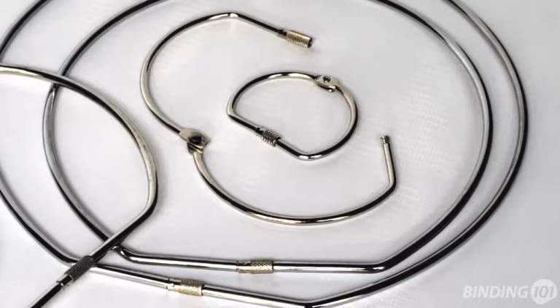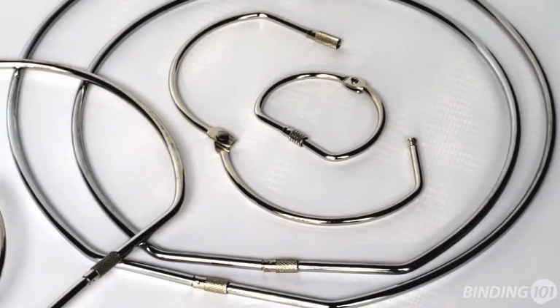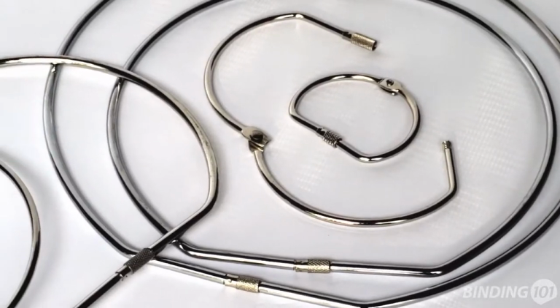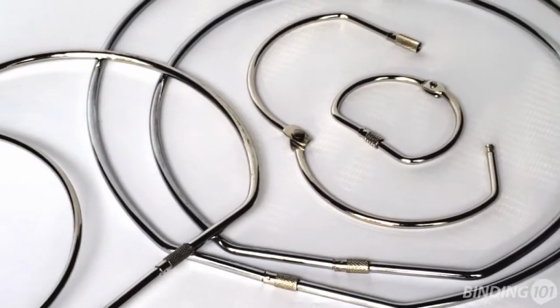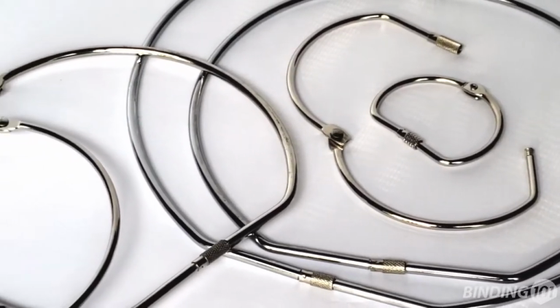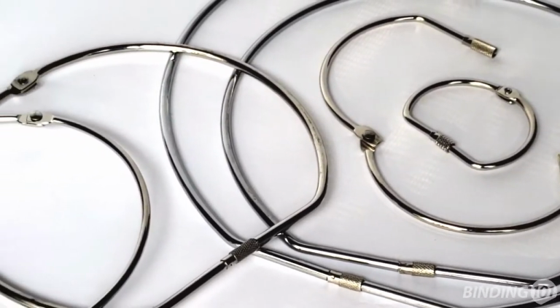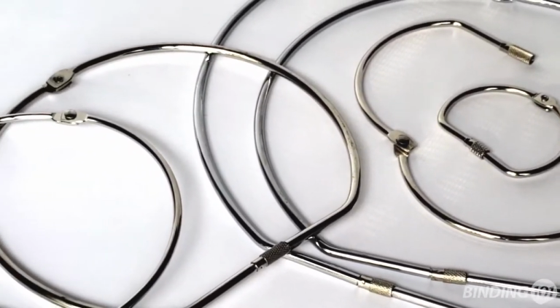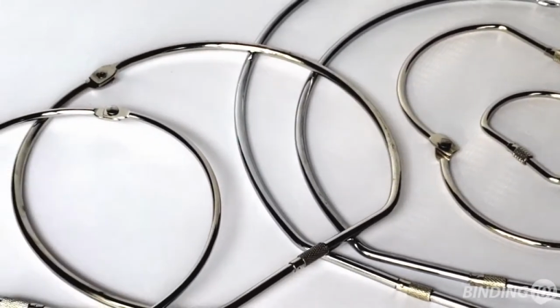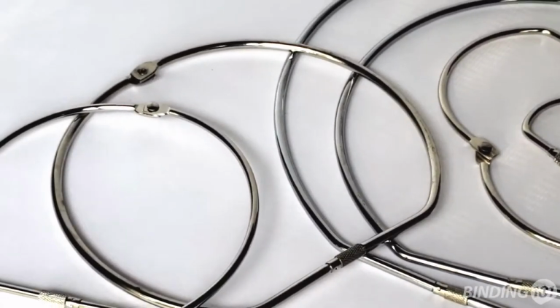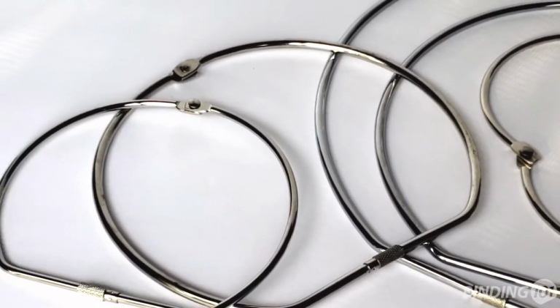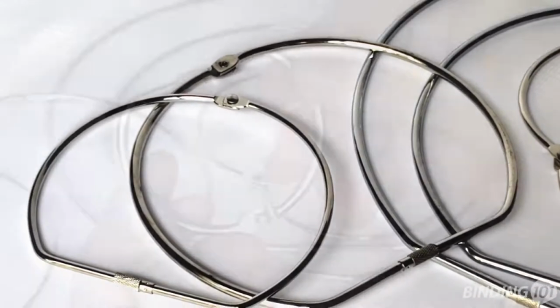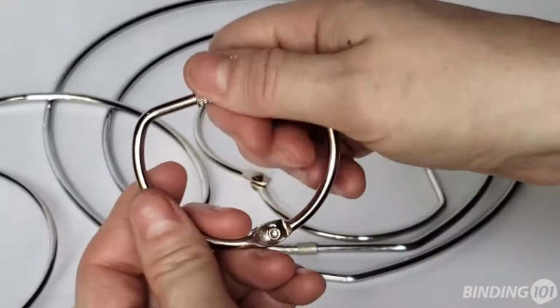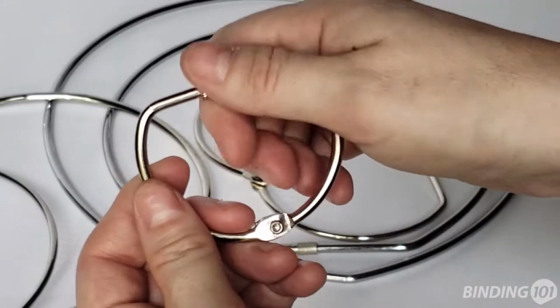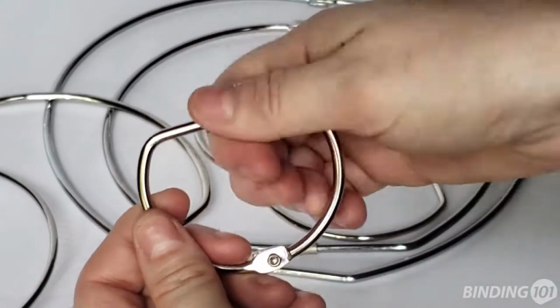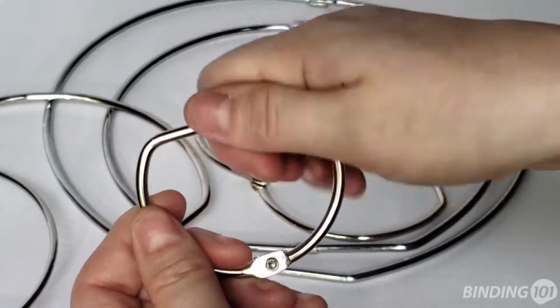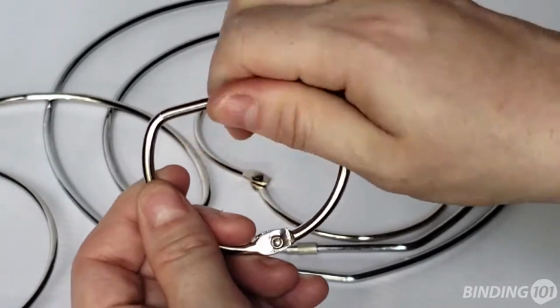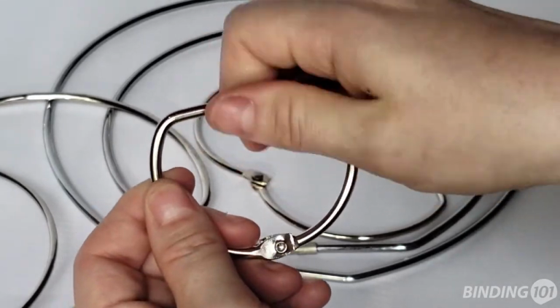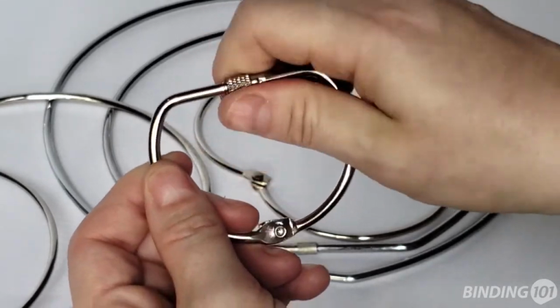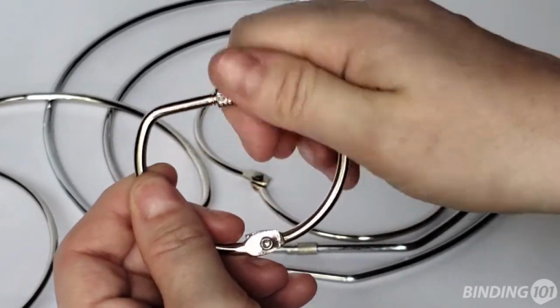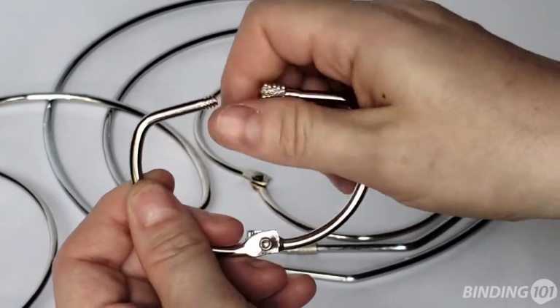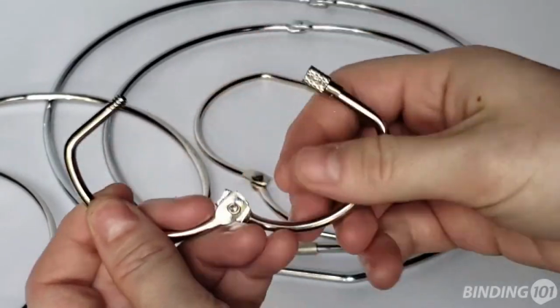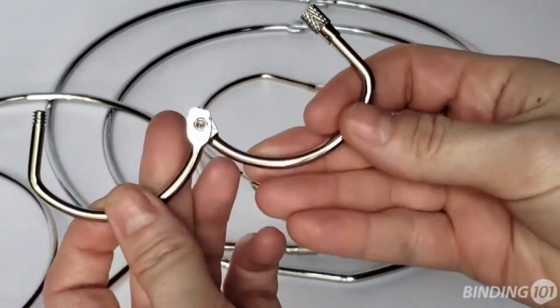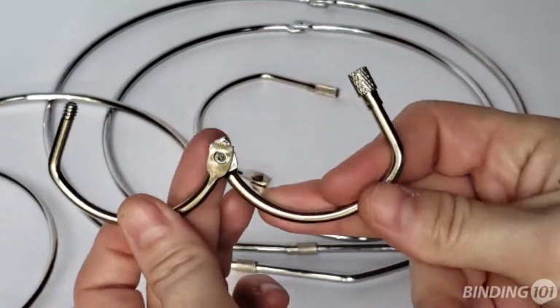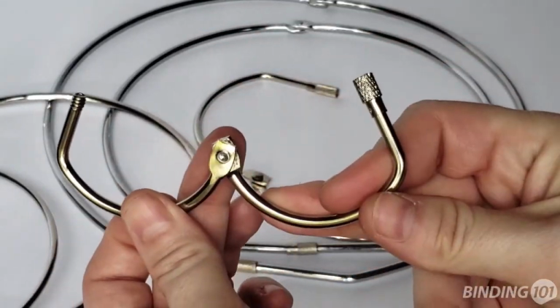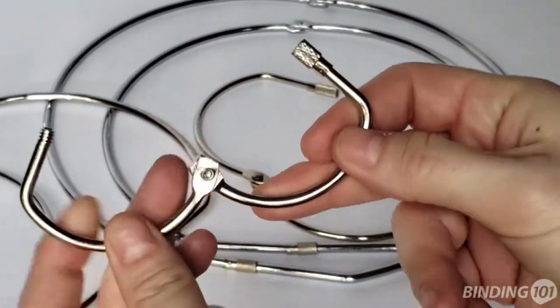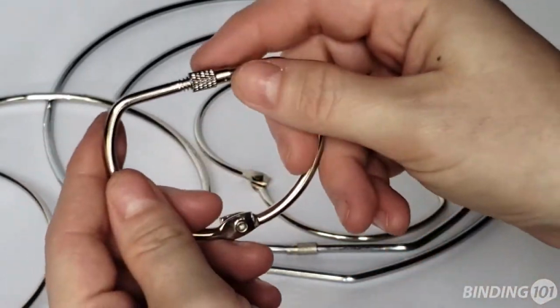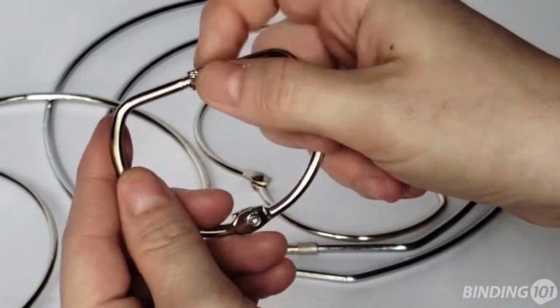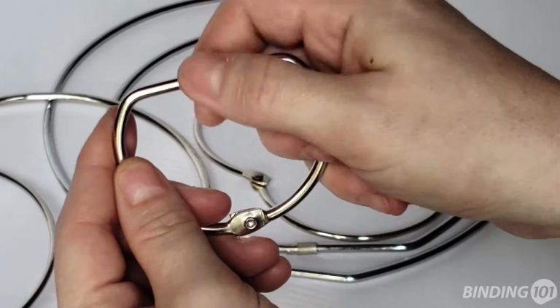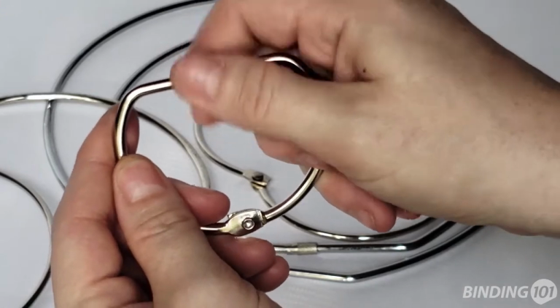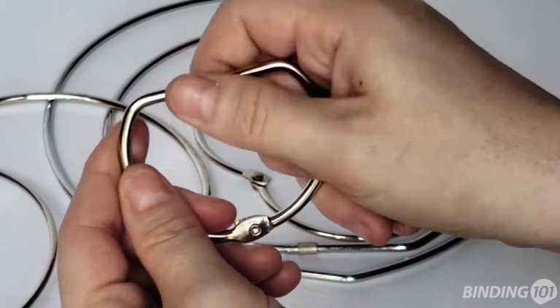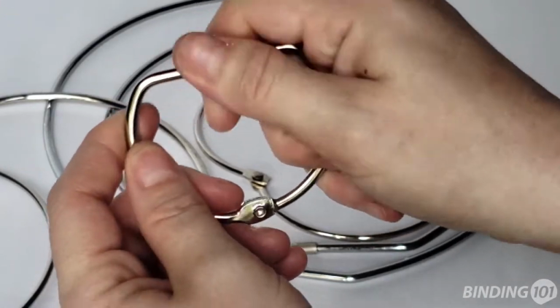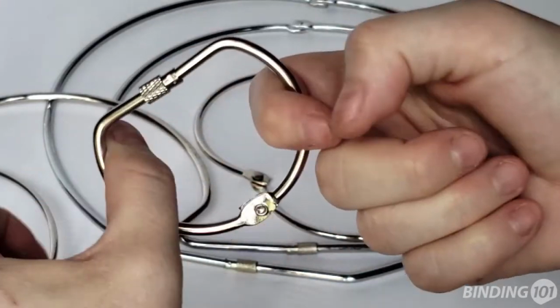Screwlock binding rings are a more secure twist on a traditional loose leaf ring. They feature one straight edge that has a locking mechanism that actually screws the ring closed, creating a very tight bind that can still be easily edited as needed.